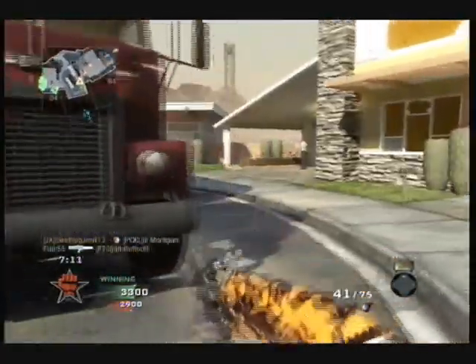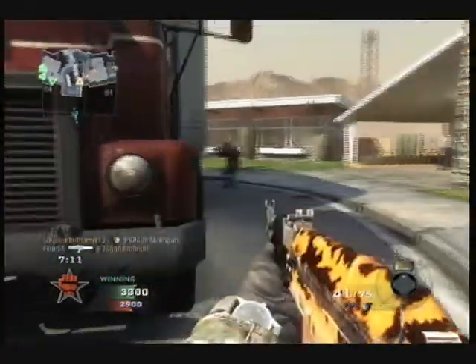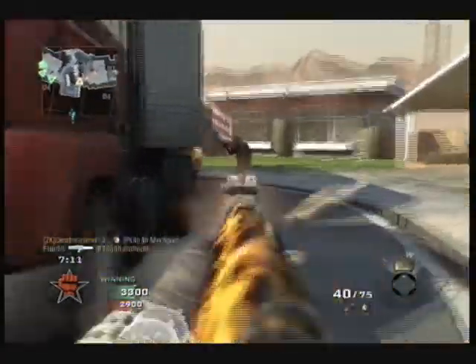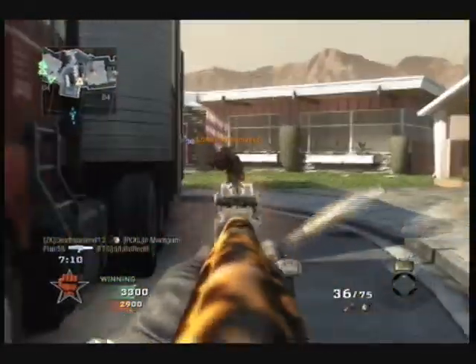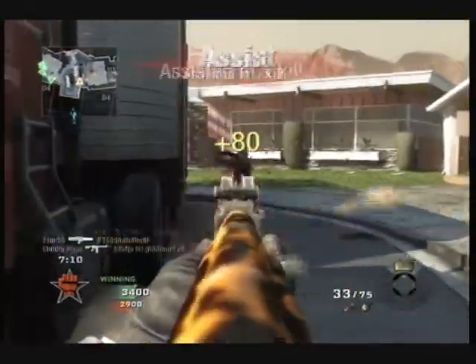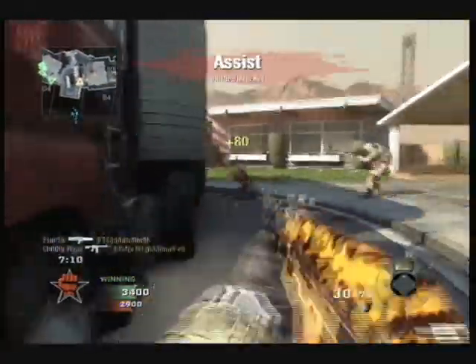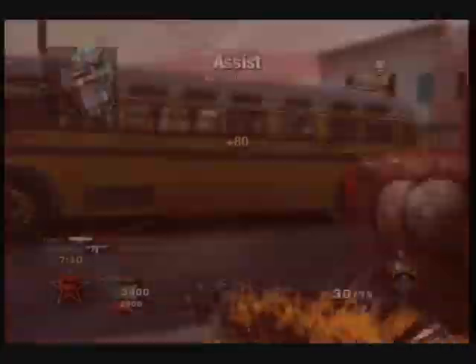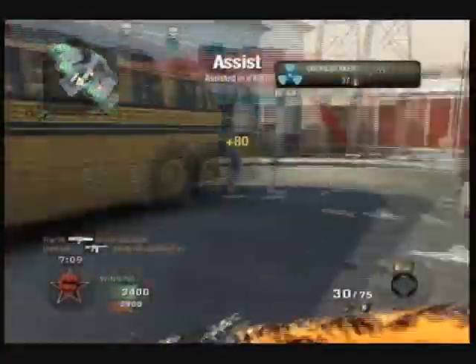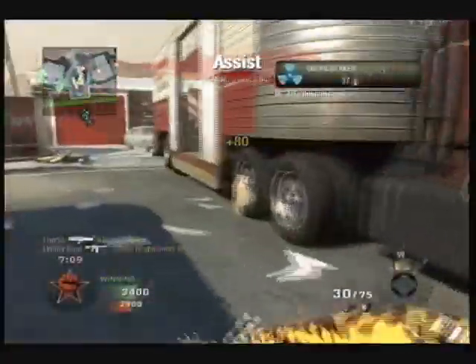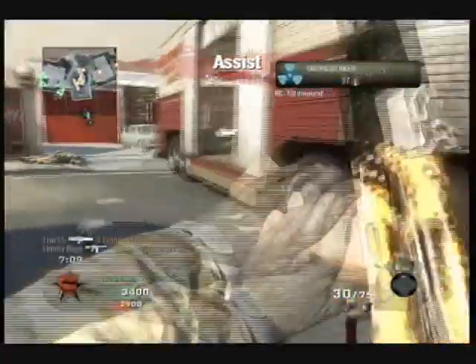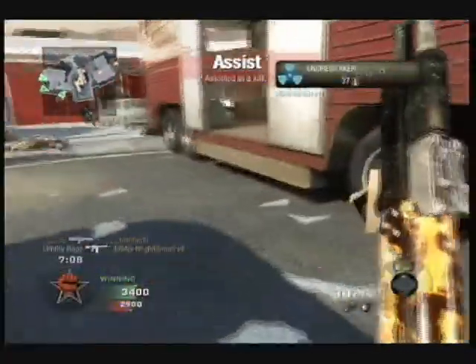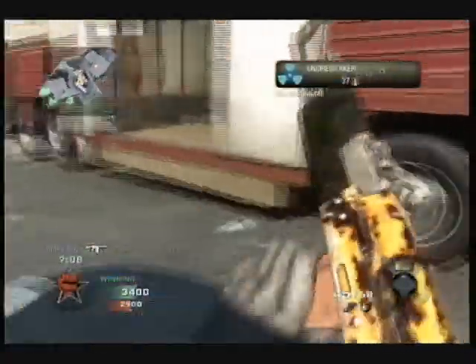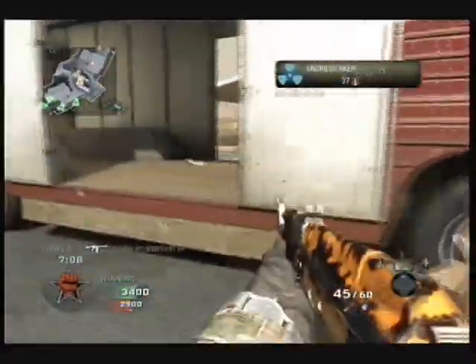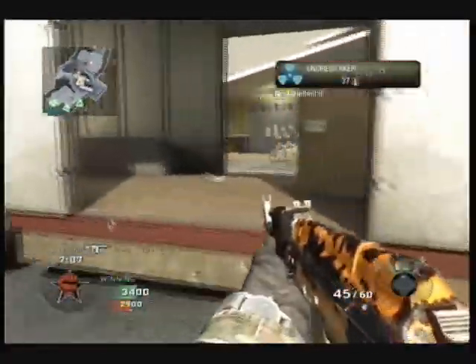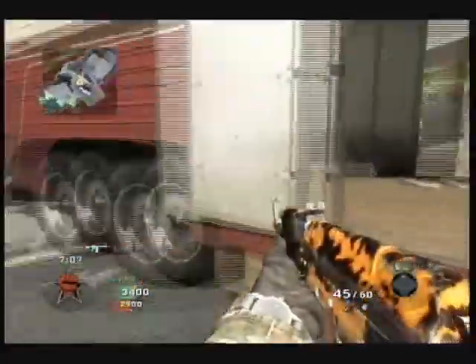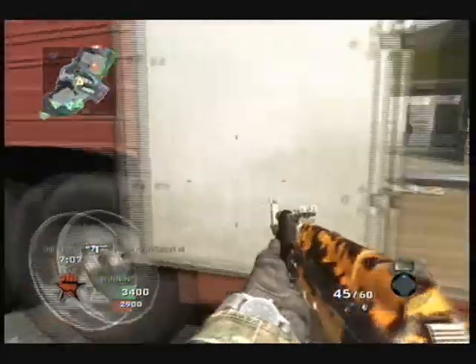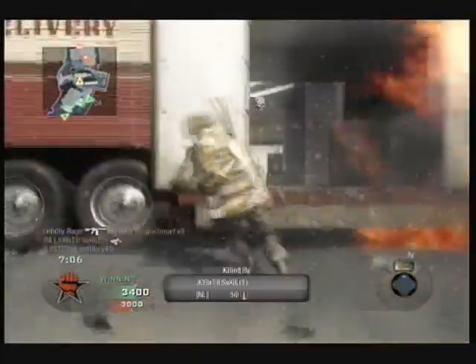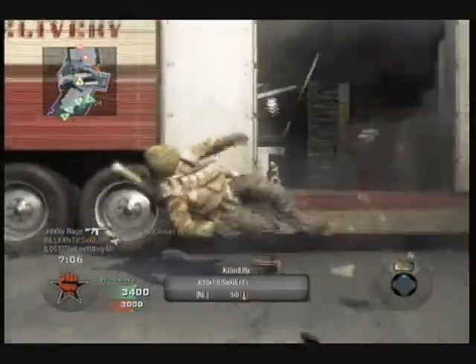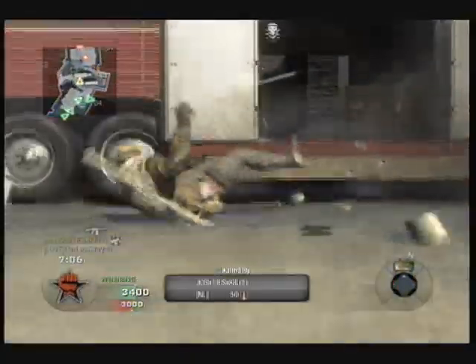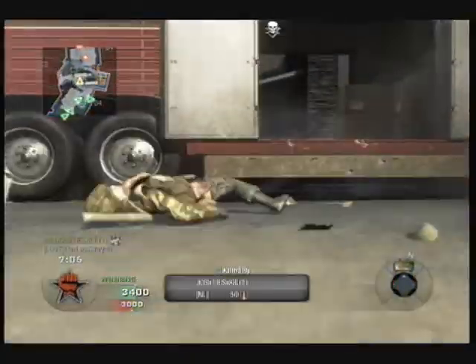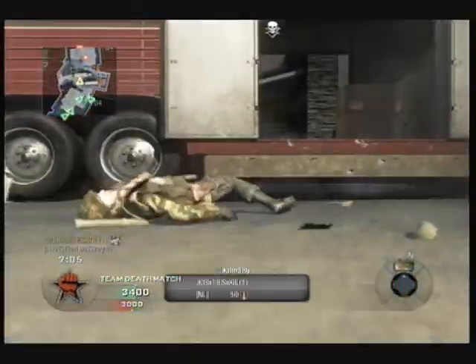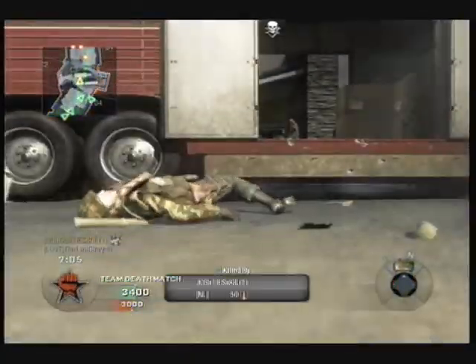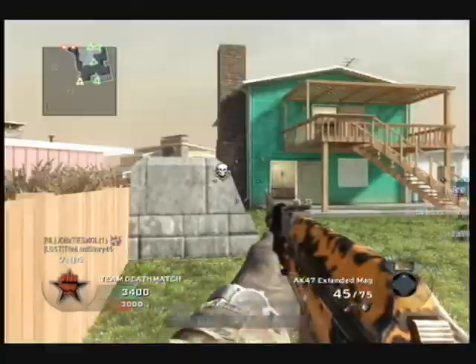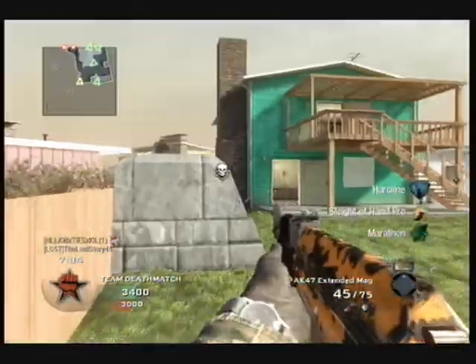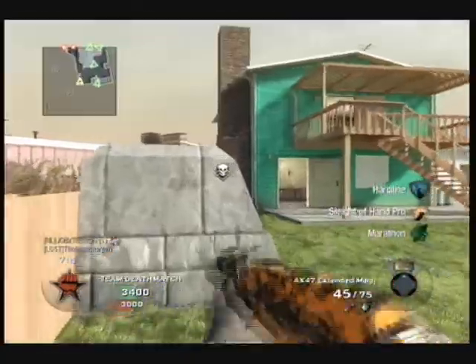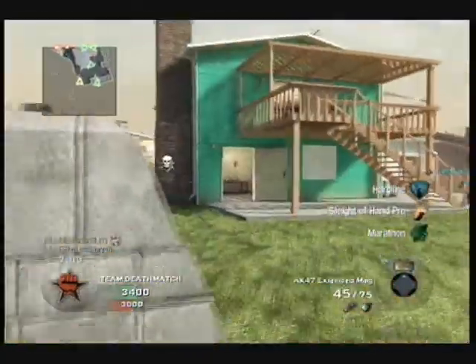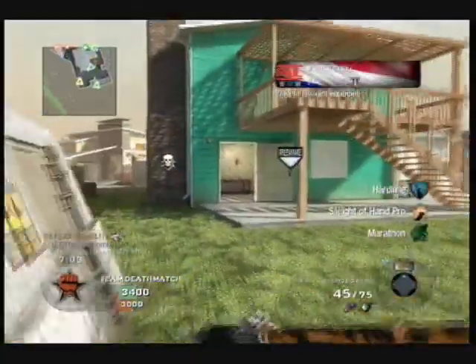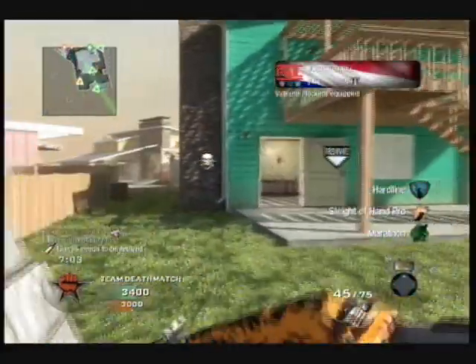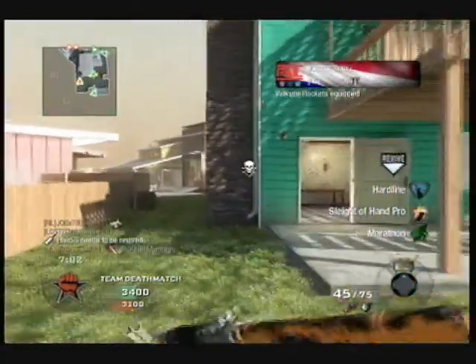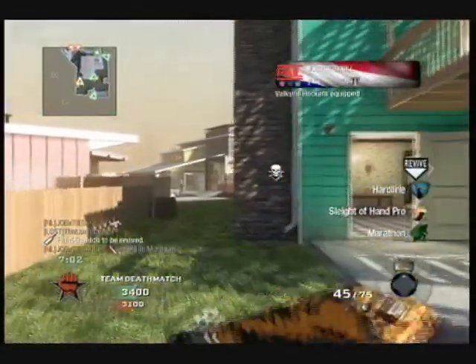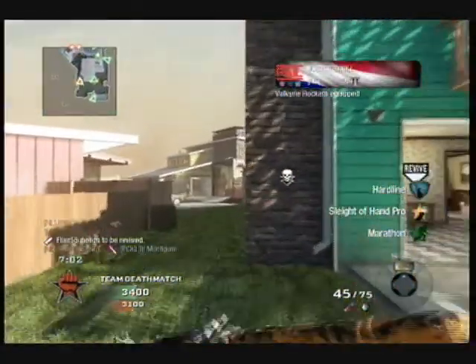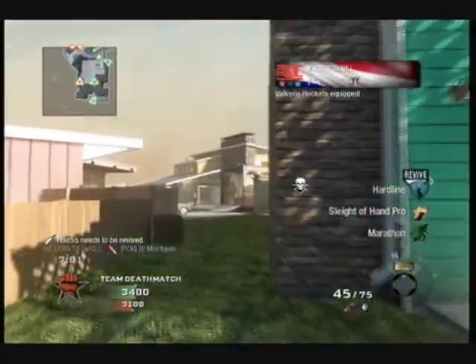Ninja is no use on this map, guys. The map is so small — maybe a second's run all the way across. People don't even need to hear you coming because you're going to be there already.